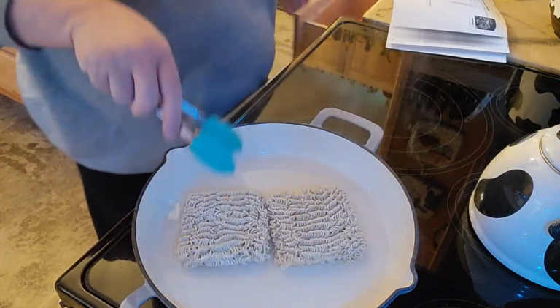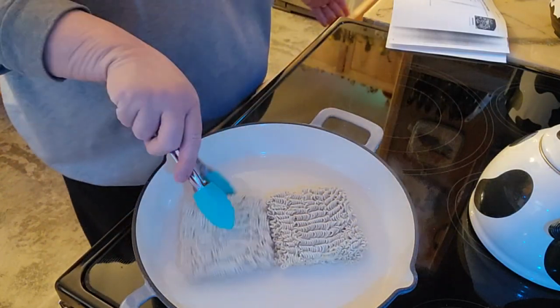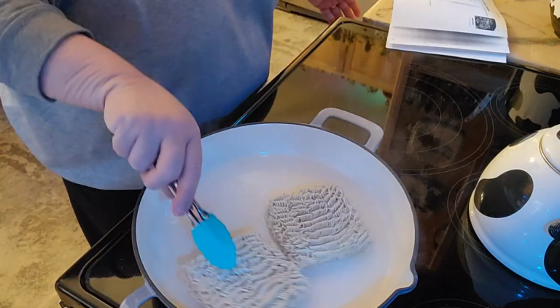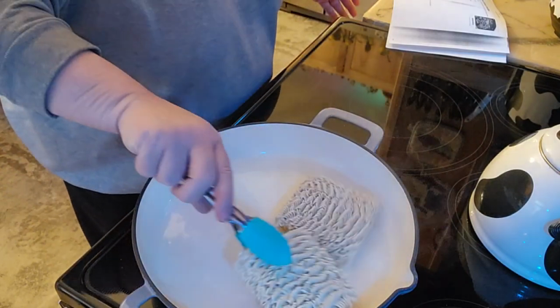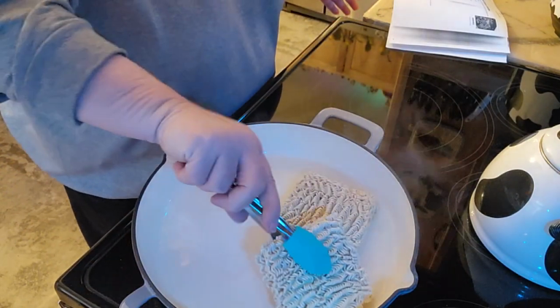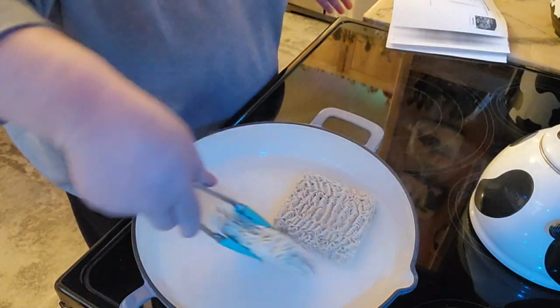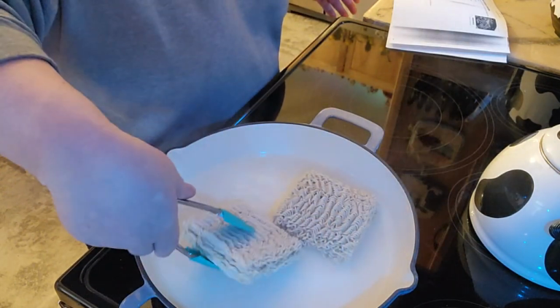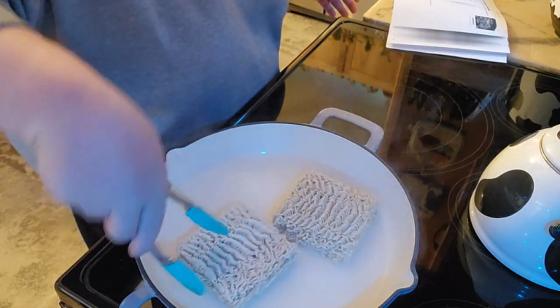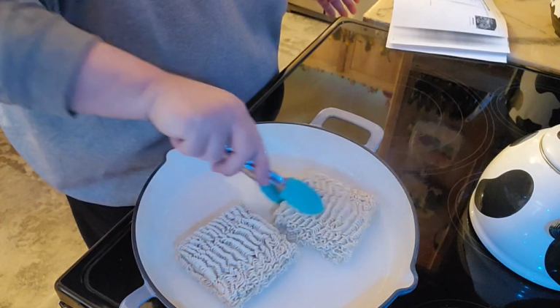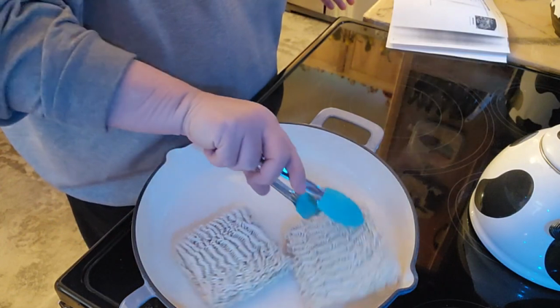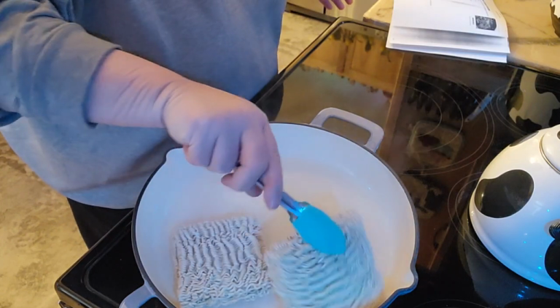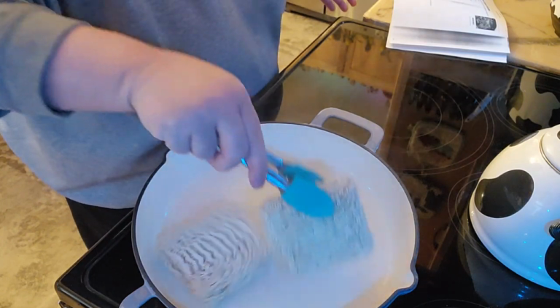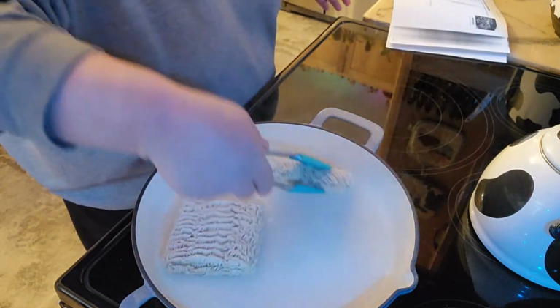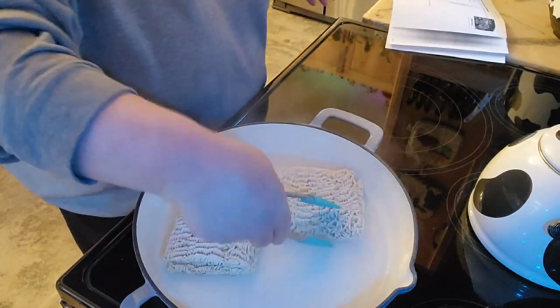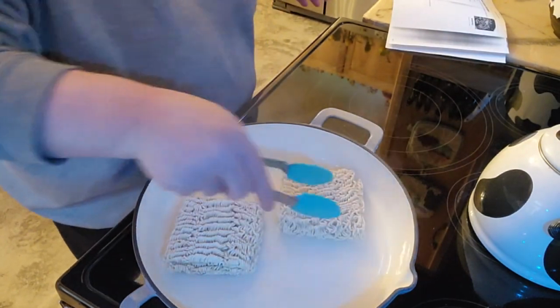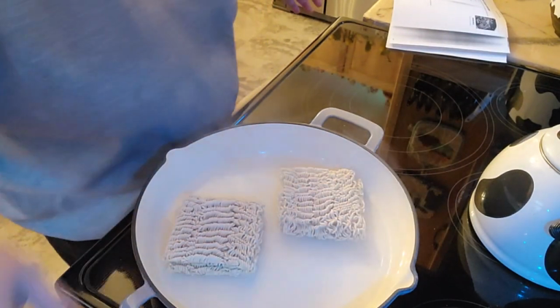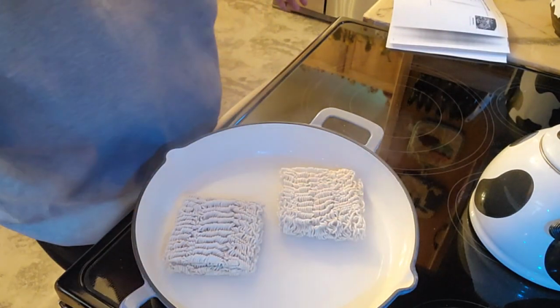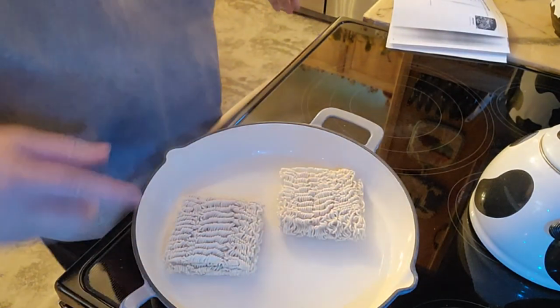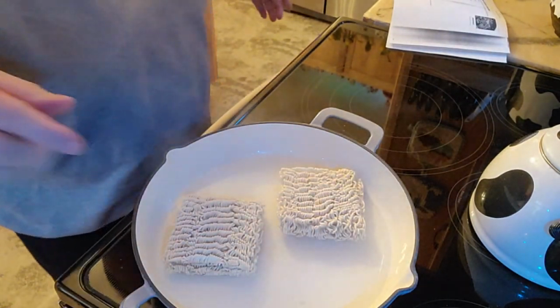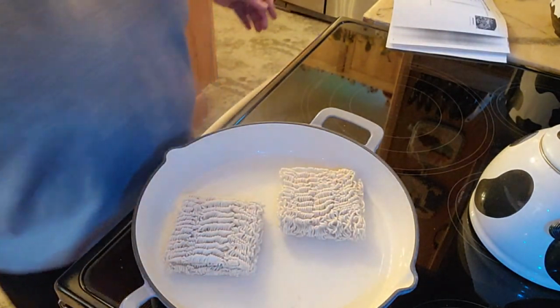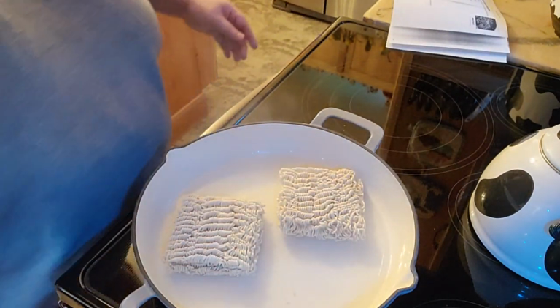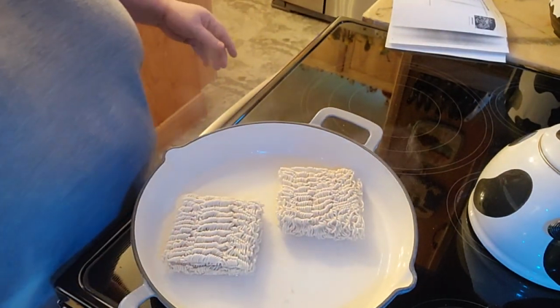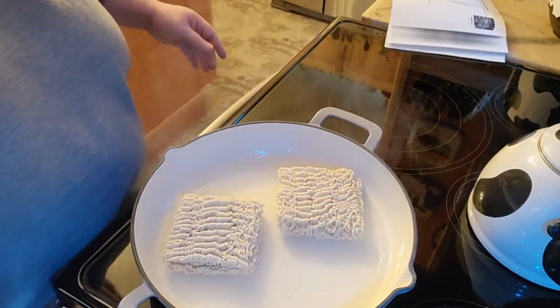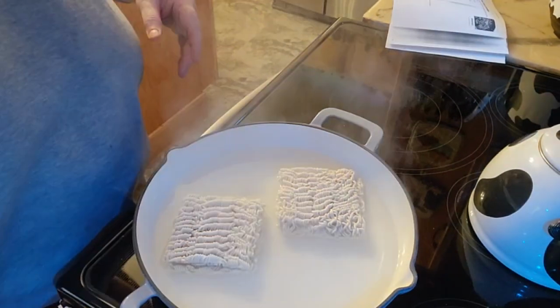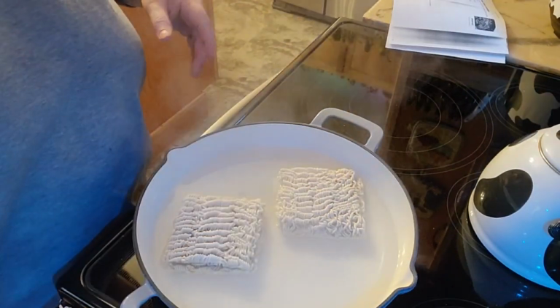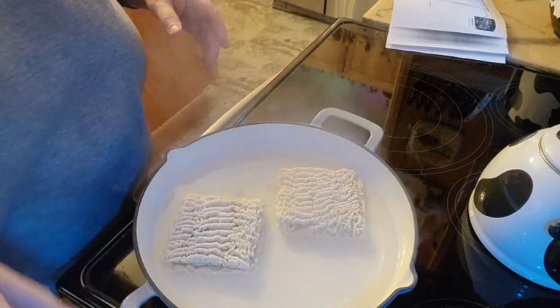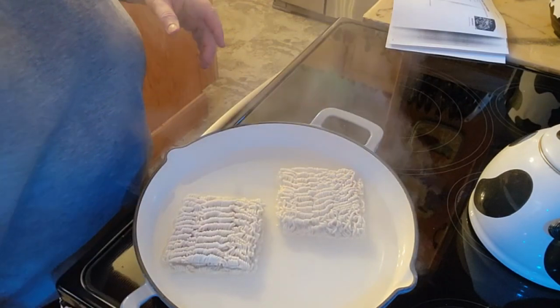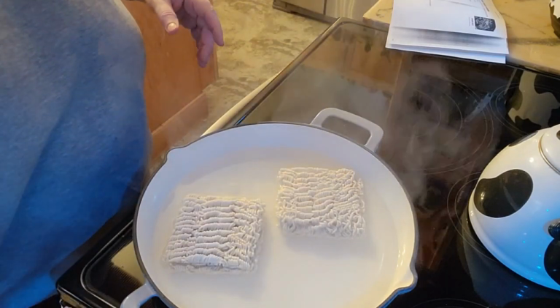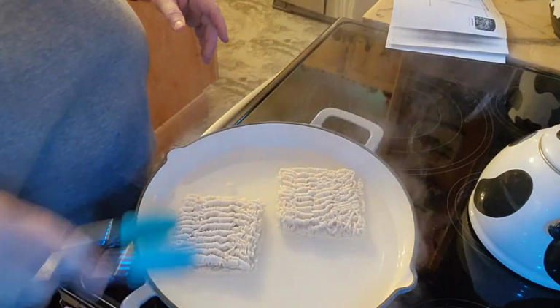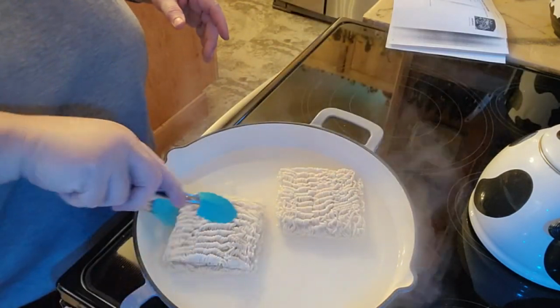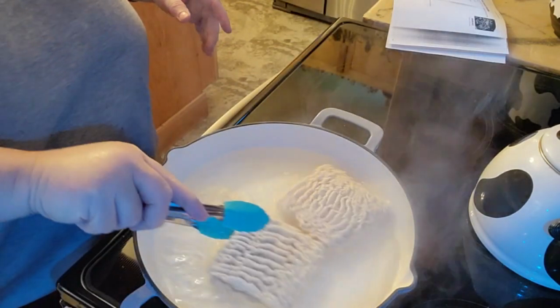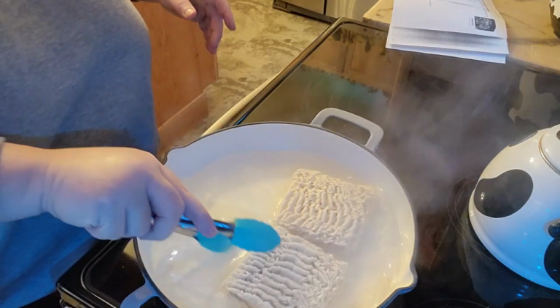Let's go ahead and flip that. I'm going to add just a little bit more water — I'm going to put you on pause. I thought I had a lot more water in there than I do. Alright, that's probably enough water to go ahead and get that started.